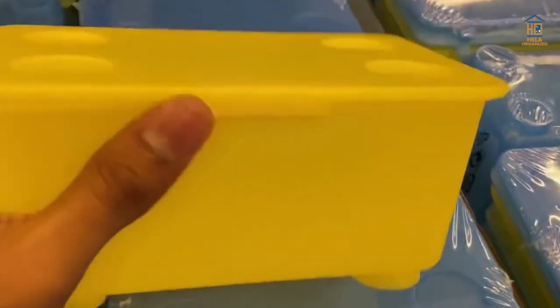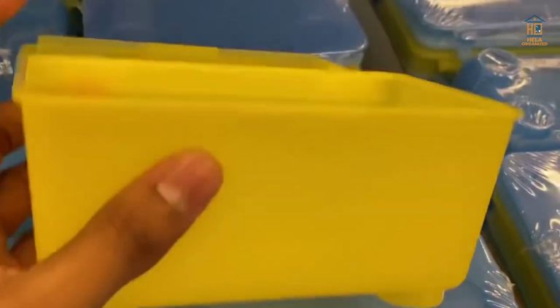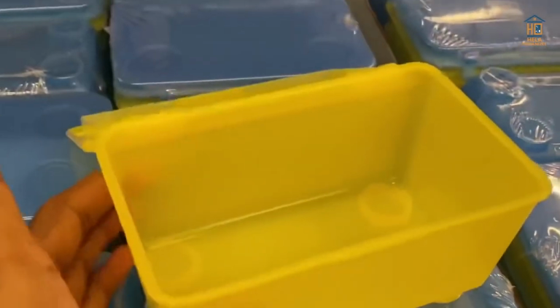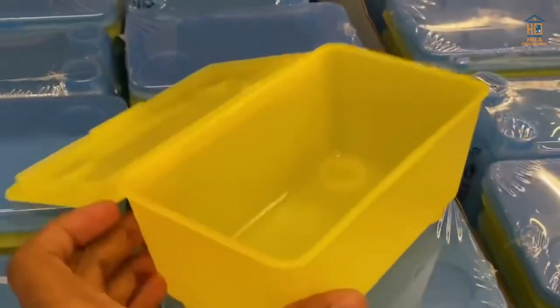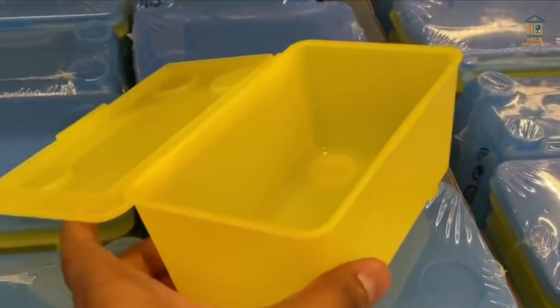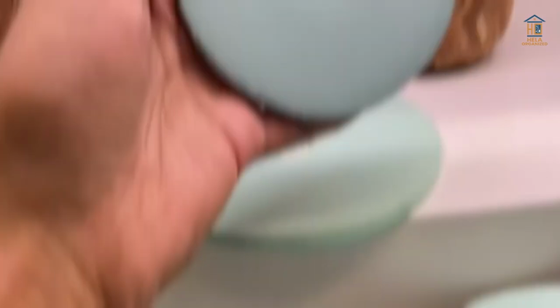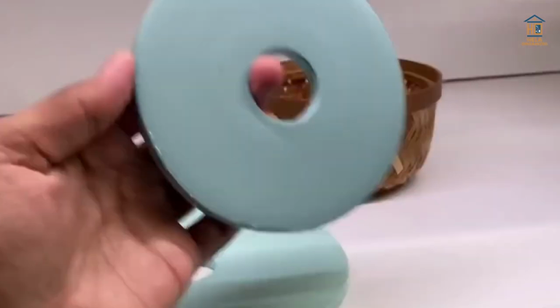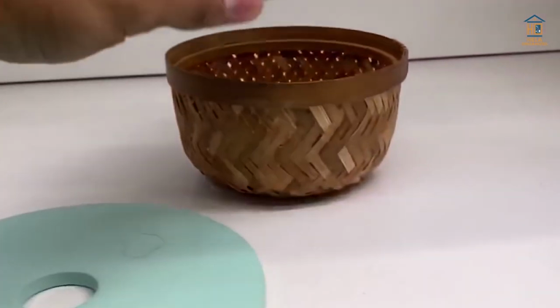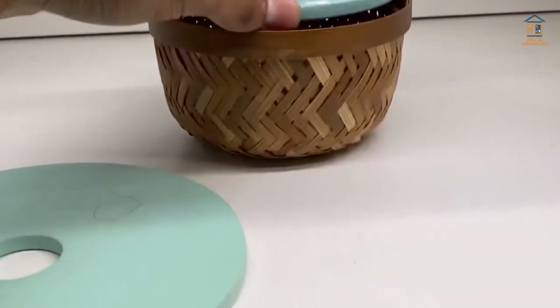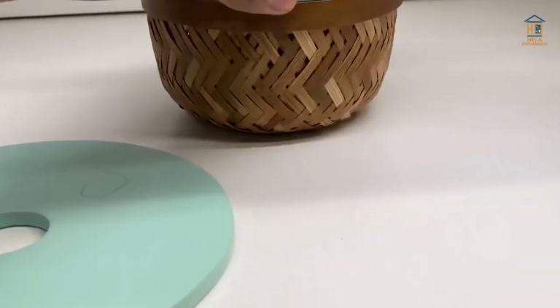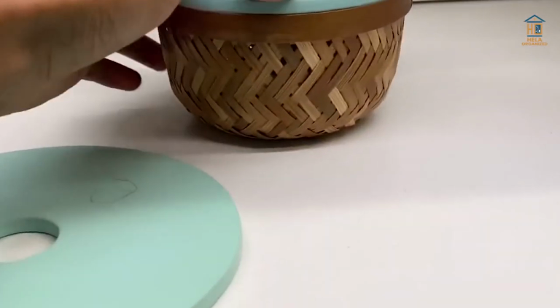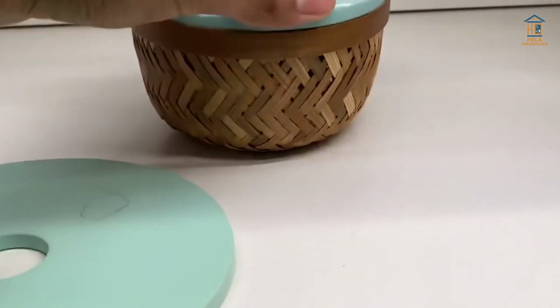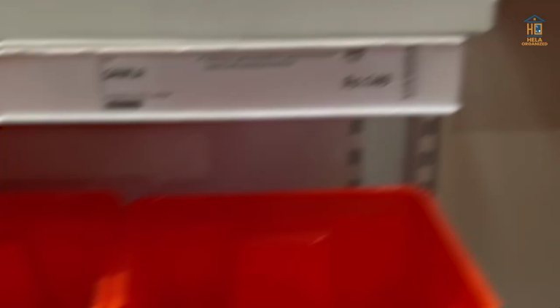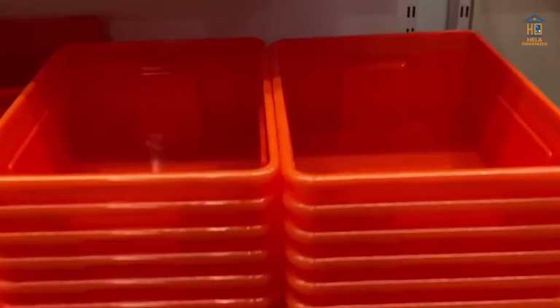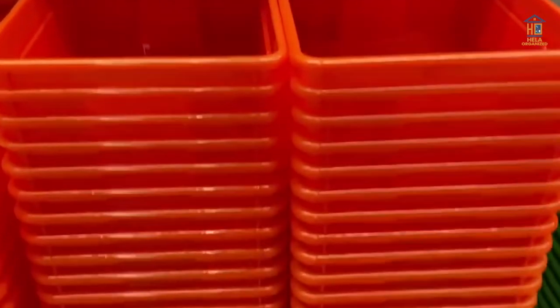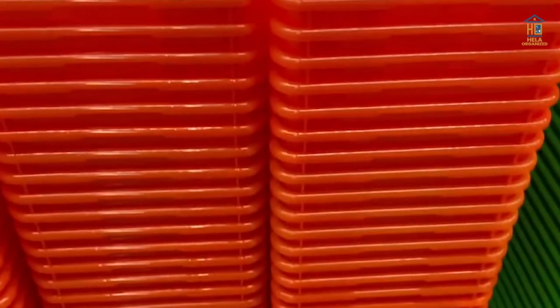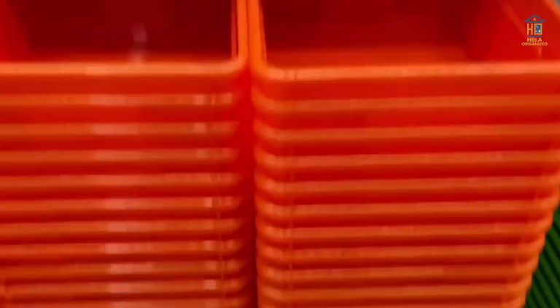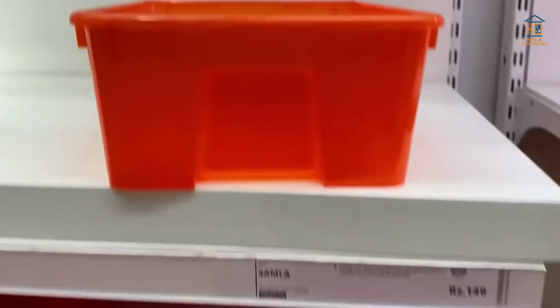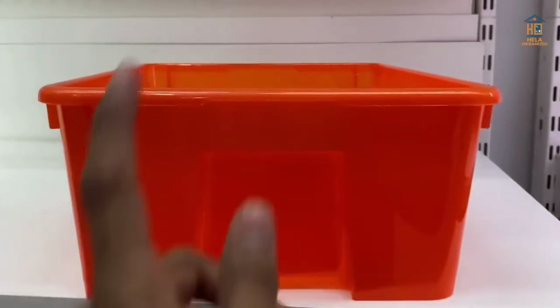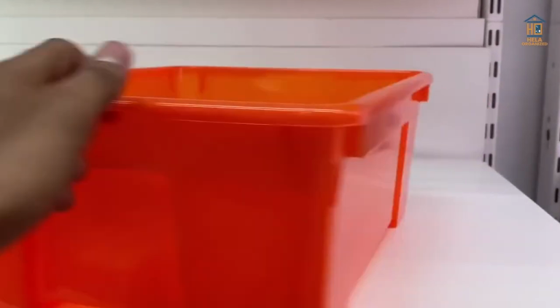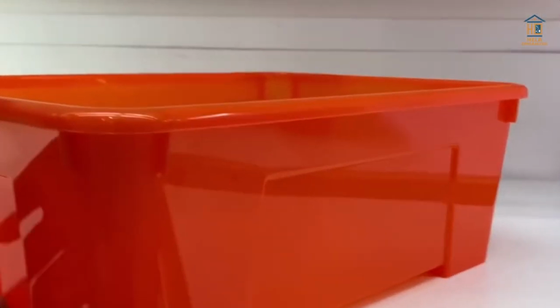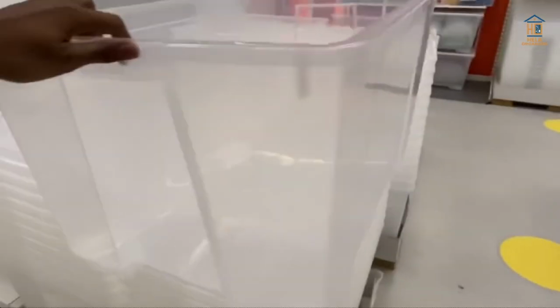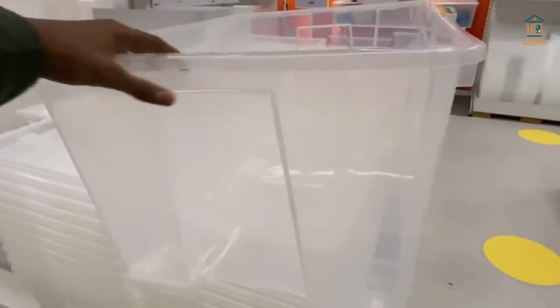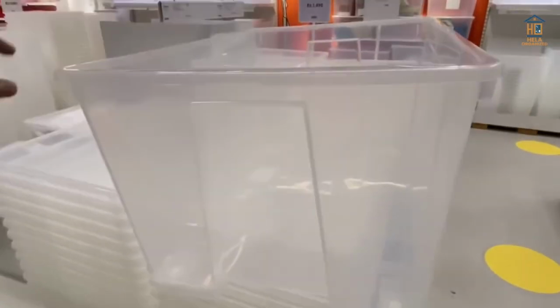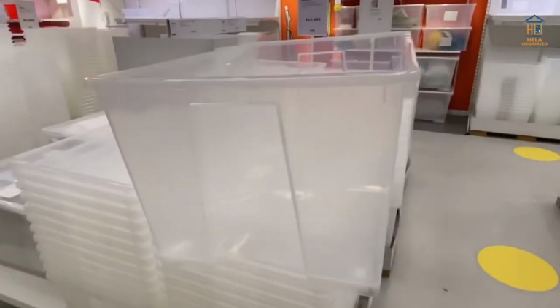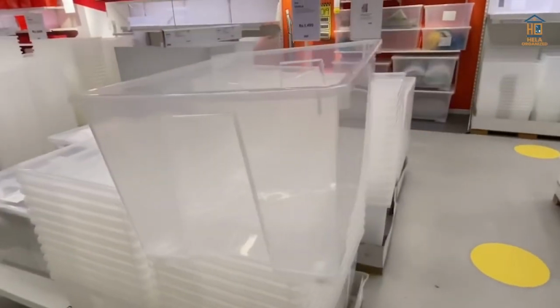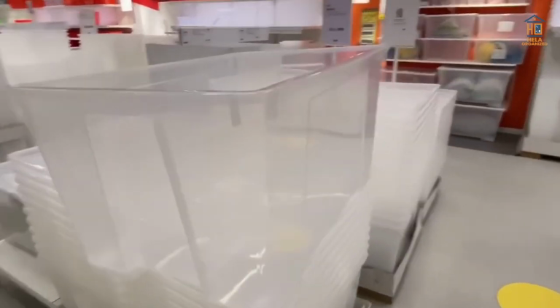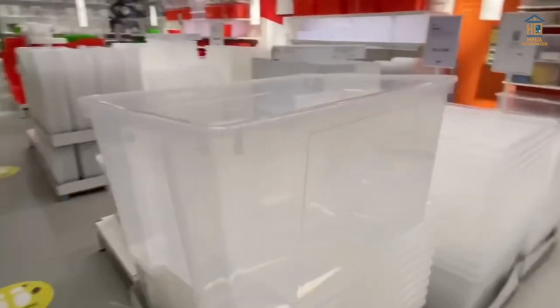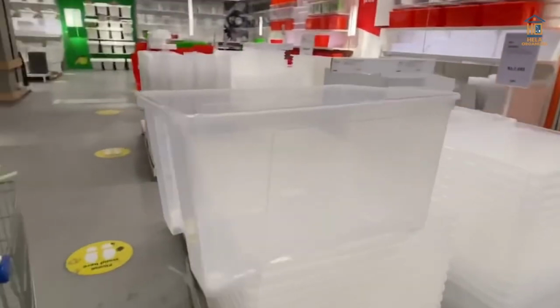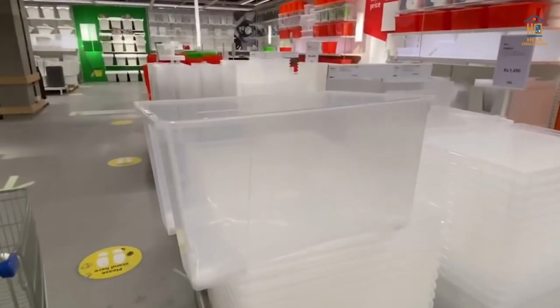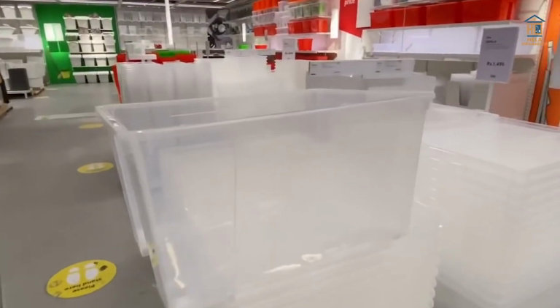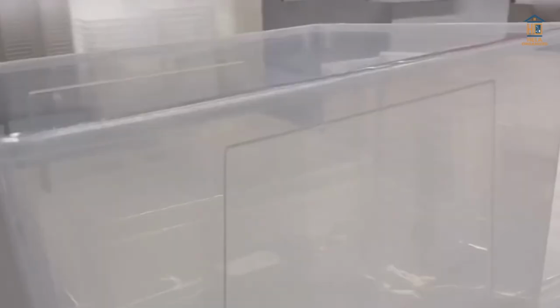The Water Hyacinth basket has an exquisite shape. It's the perfect basket for a trip to the farmer's market or a scenic picnic, with a bunch of fresh or imitation flowers overflowing out. It would look great on a kitchen table or island.